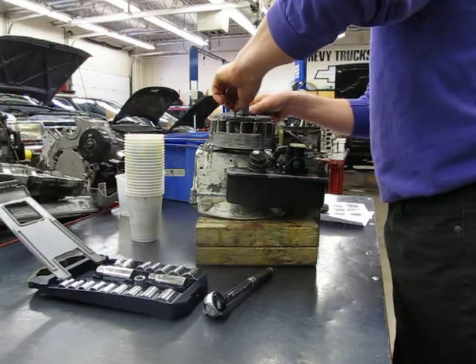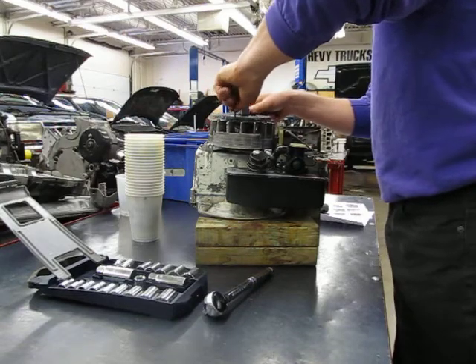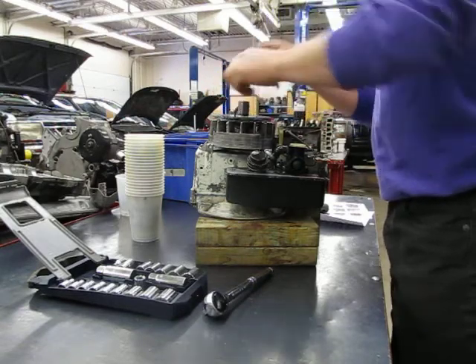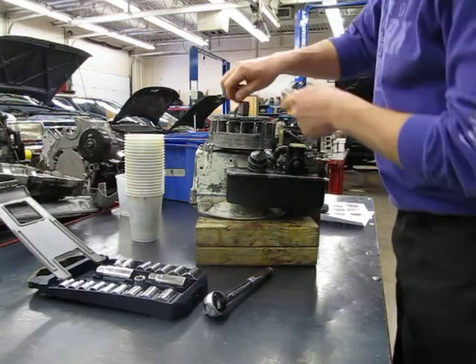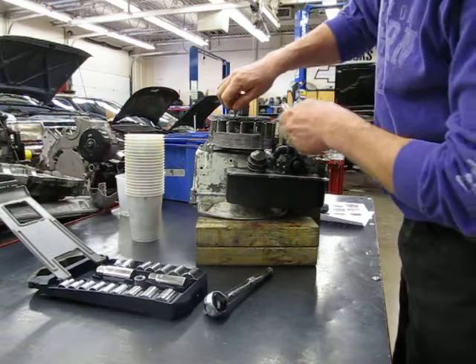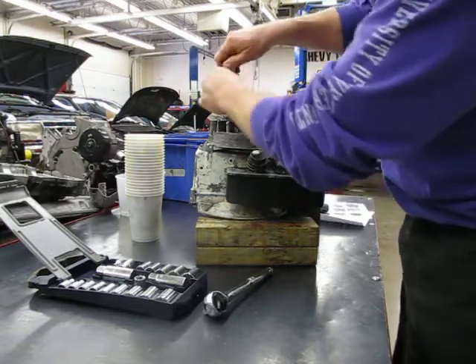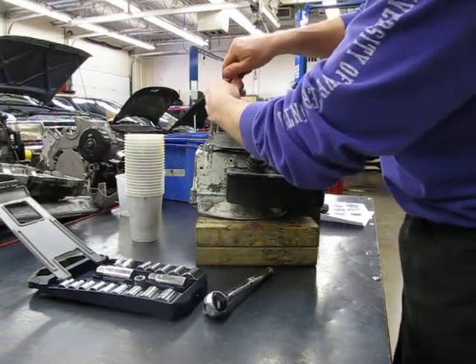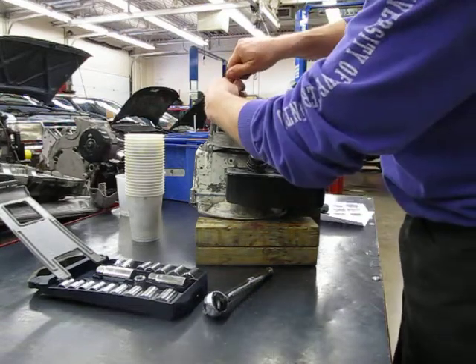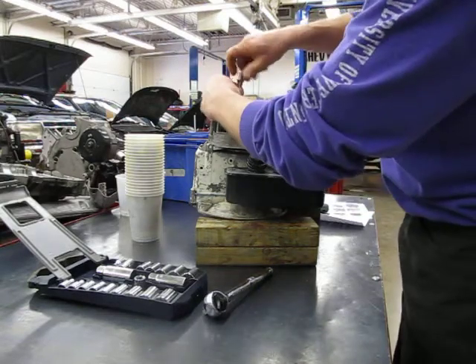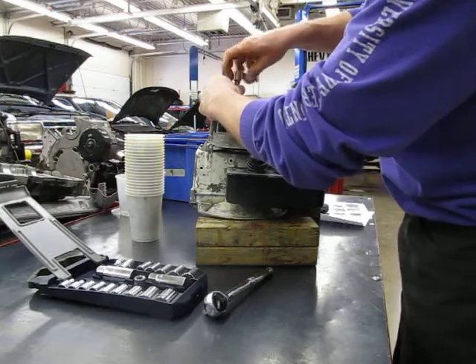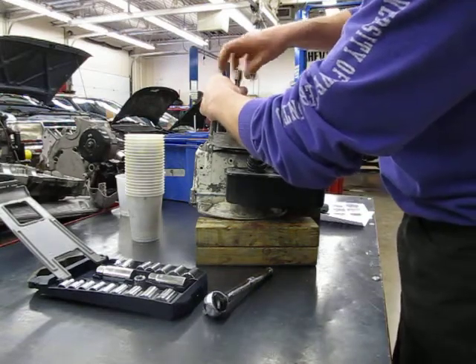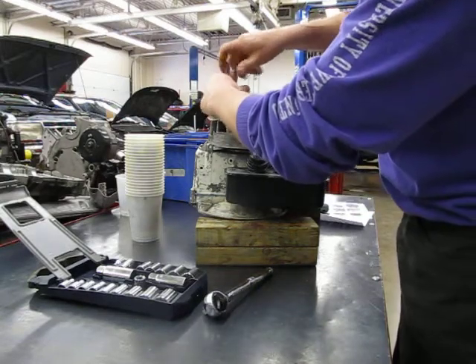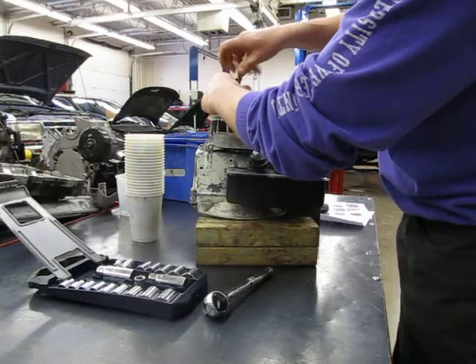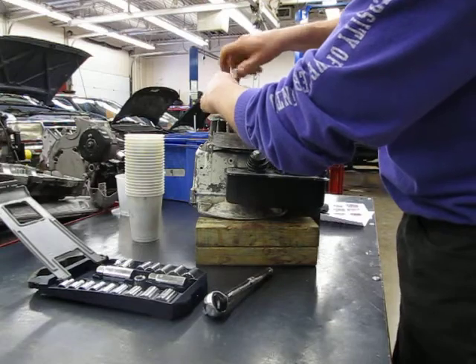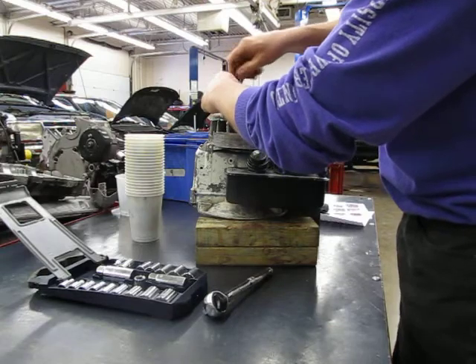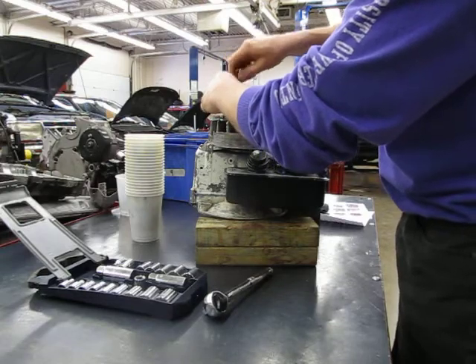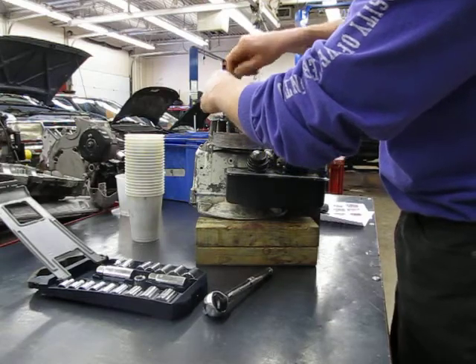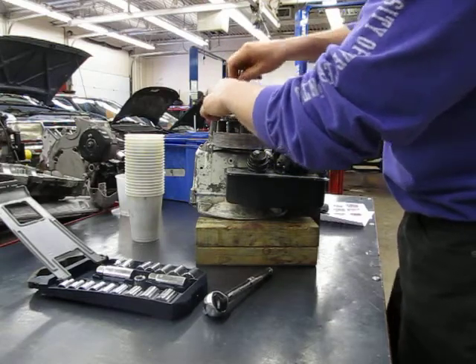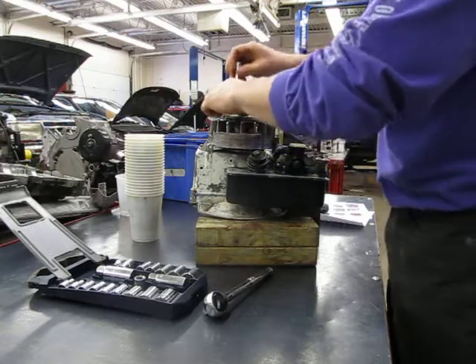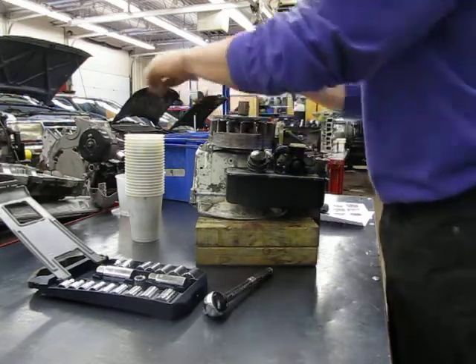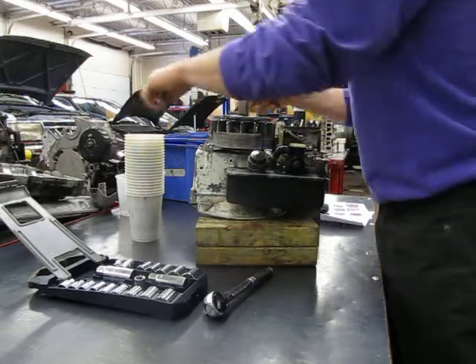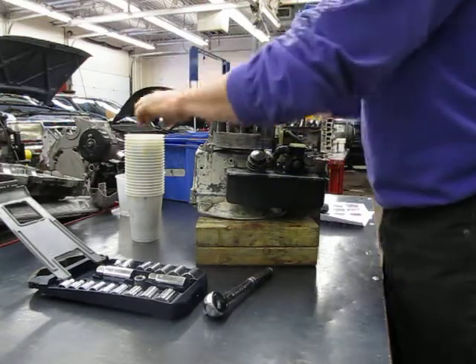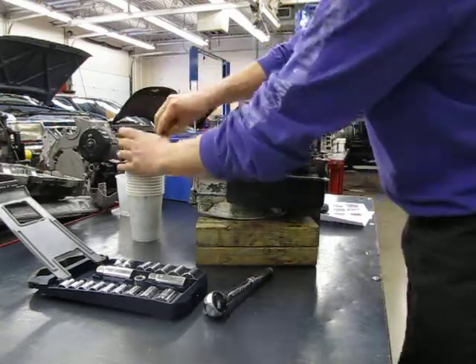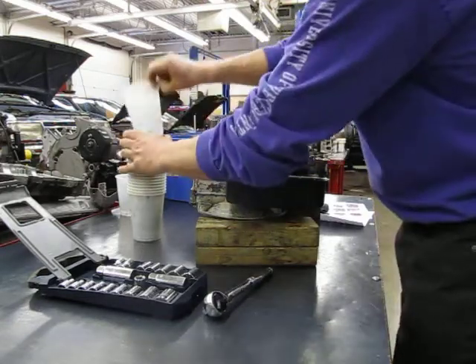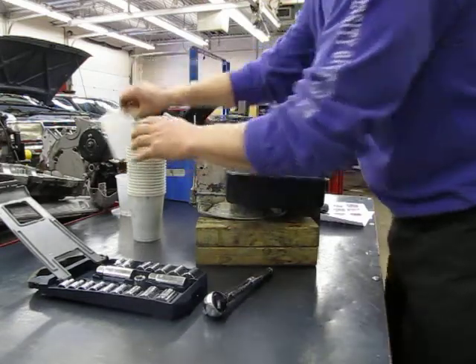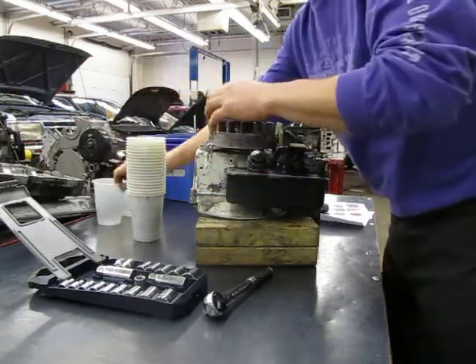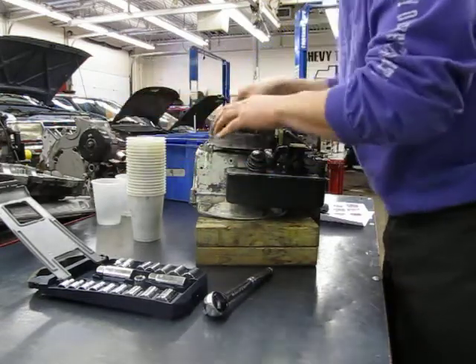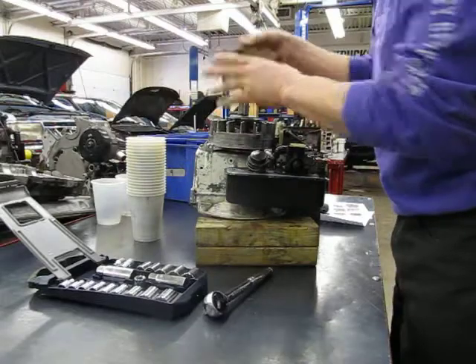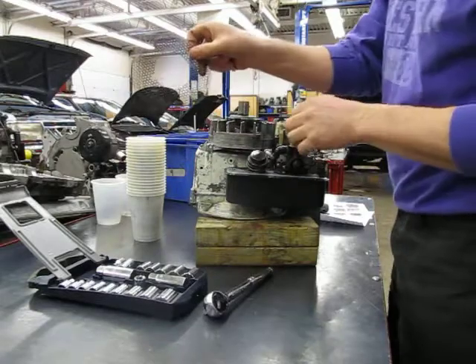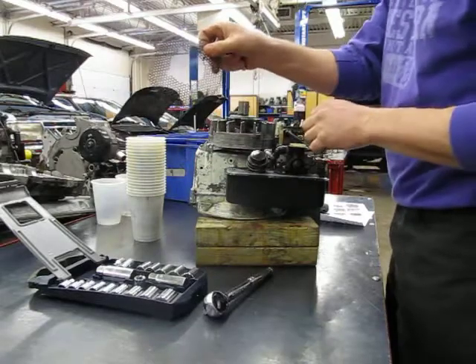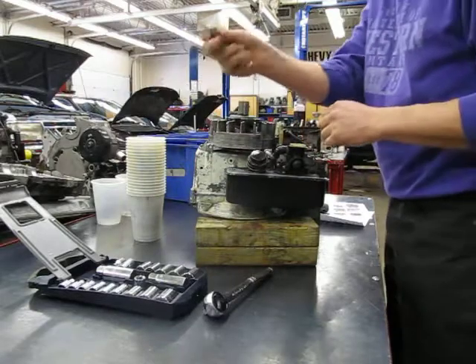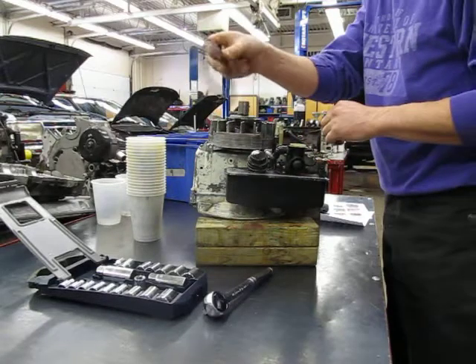Someone's got the wrong one in here — this is way too long. These are not even the right bolts. Who put this together? Anyway, there we go — flywheel shroud.